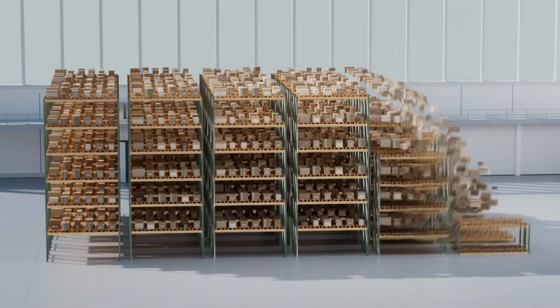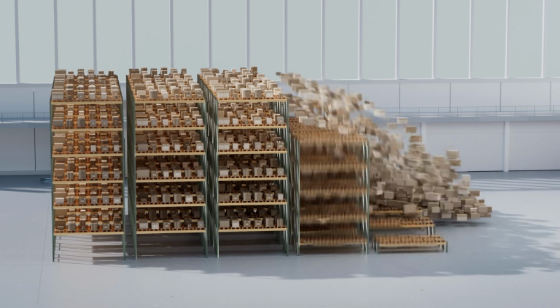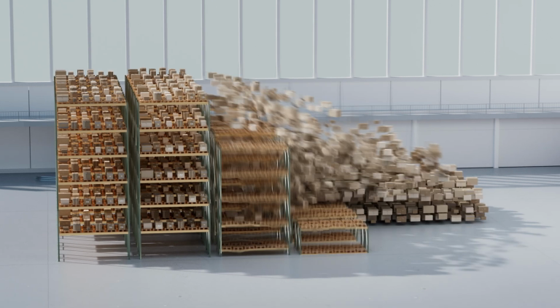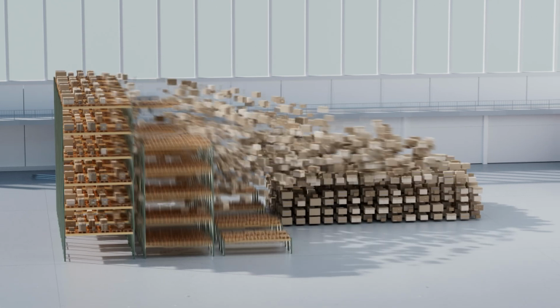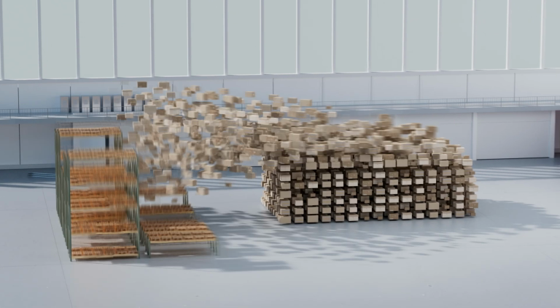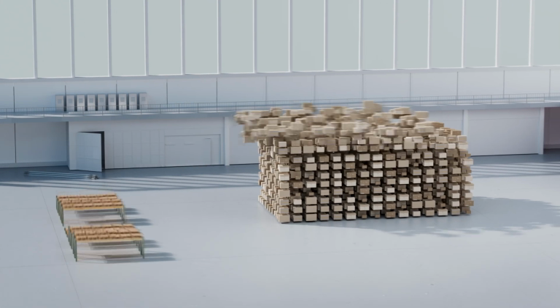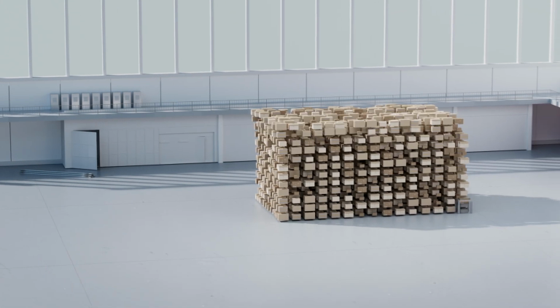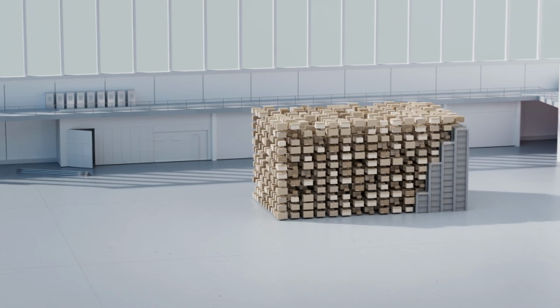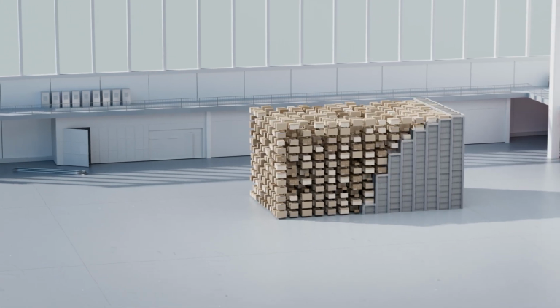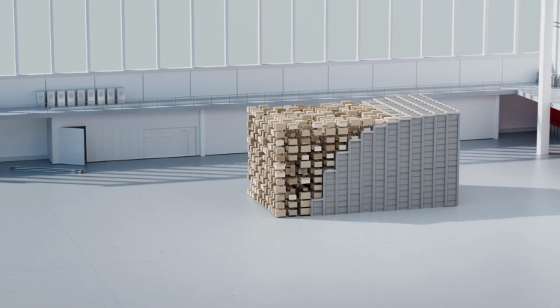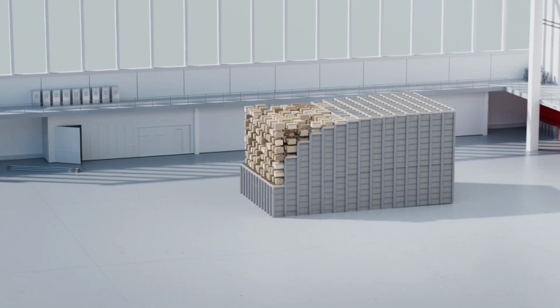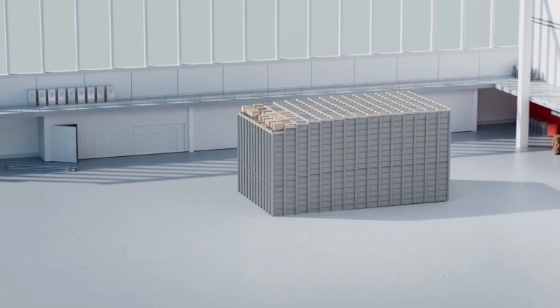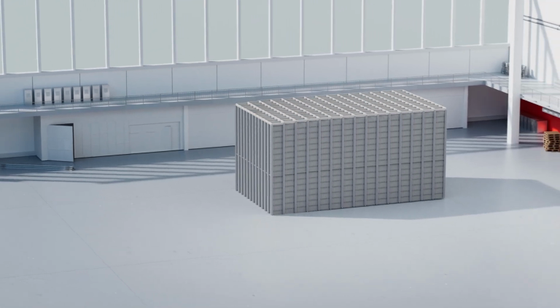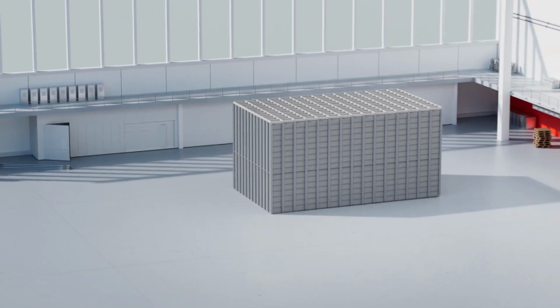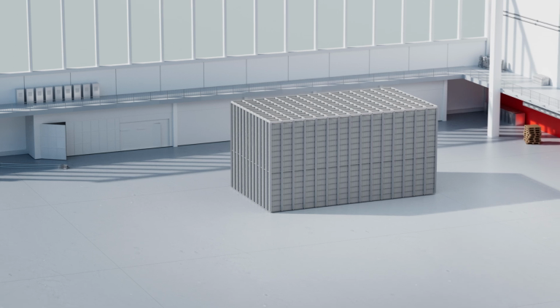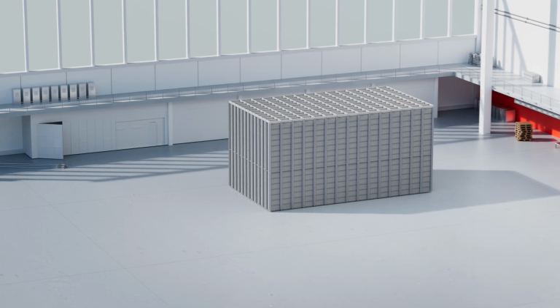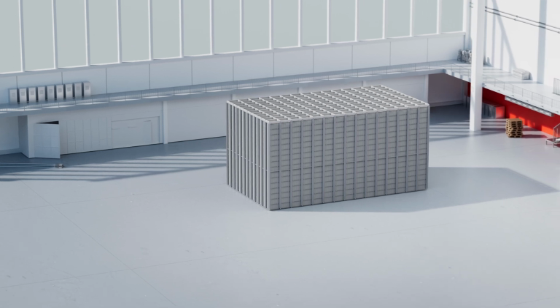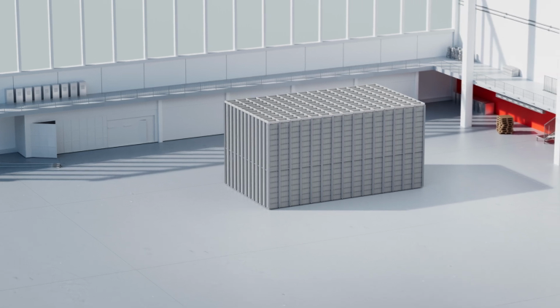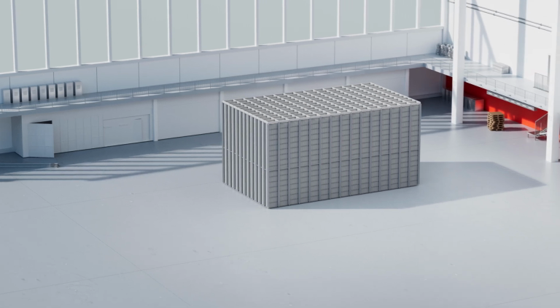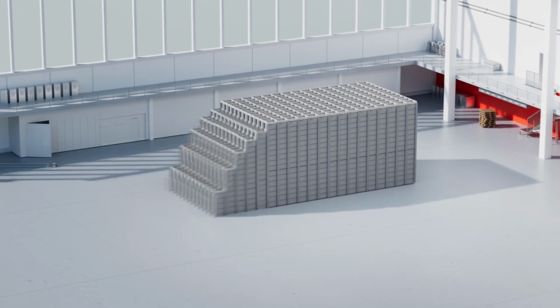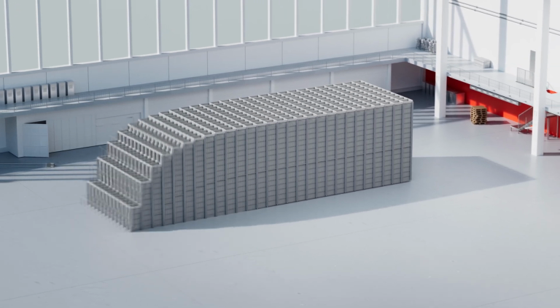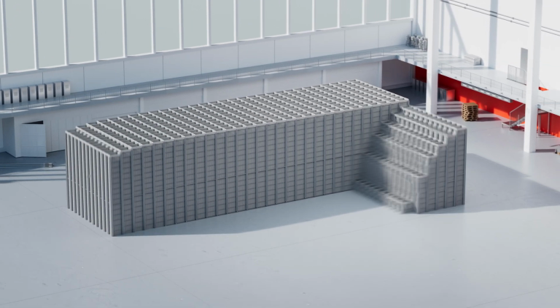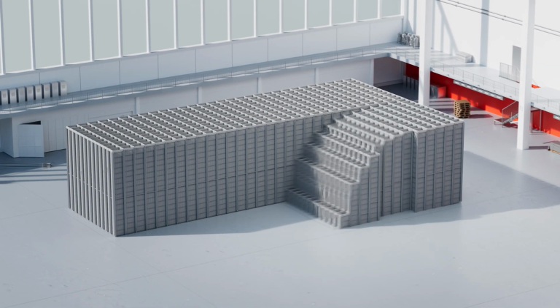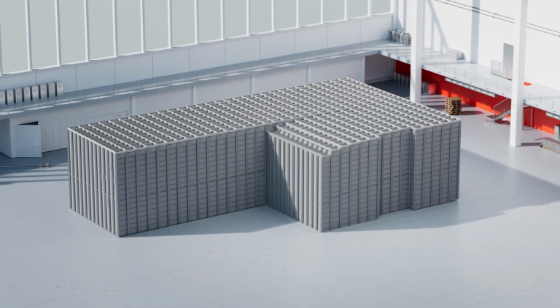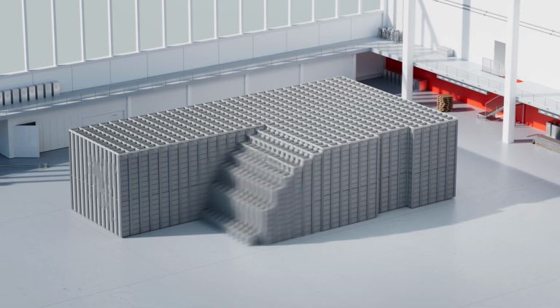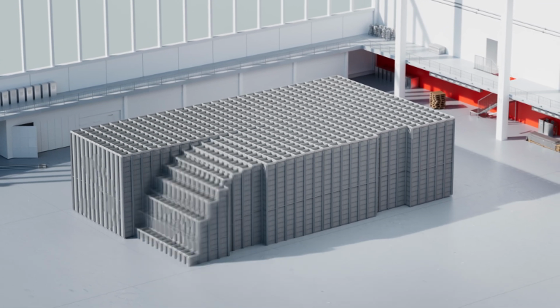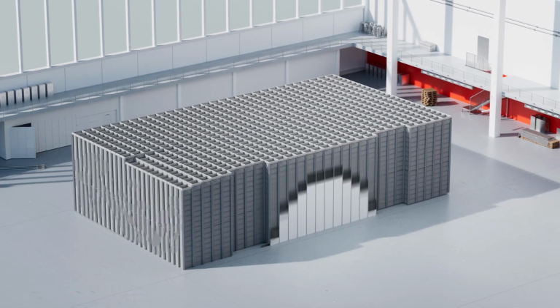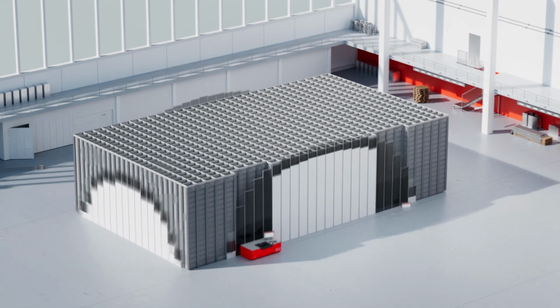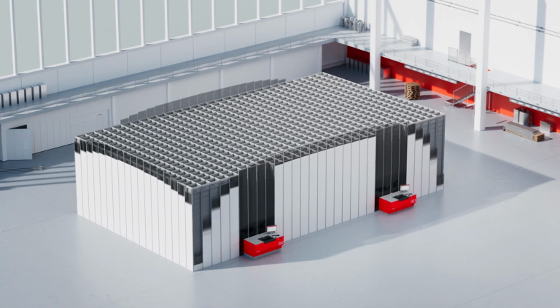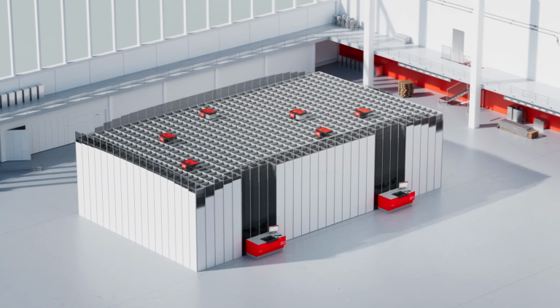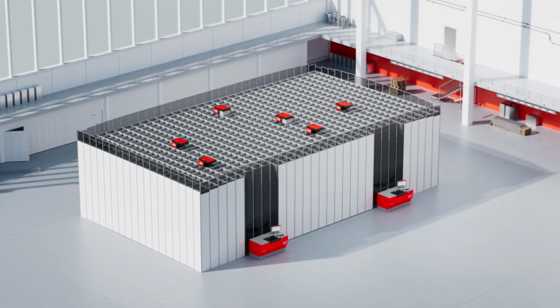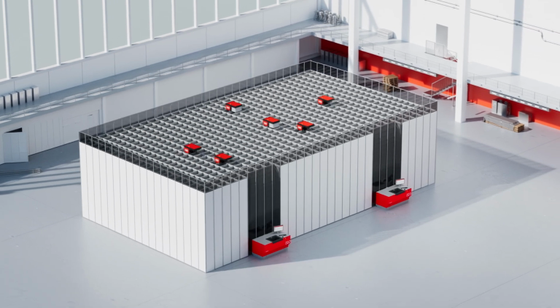AutoStore is a cube-based system making use of all space for proper warehousing. Turn that wasteful air into storage and double, triple or even quadruple the inventory capacity without moving to a new building.